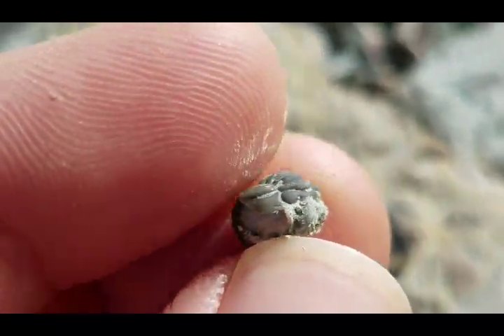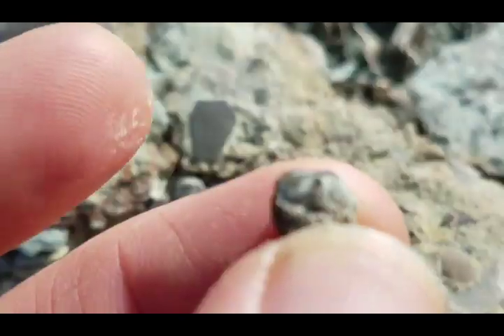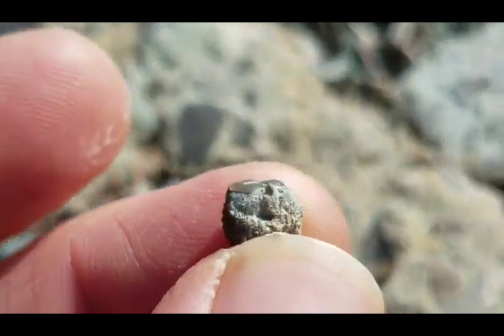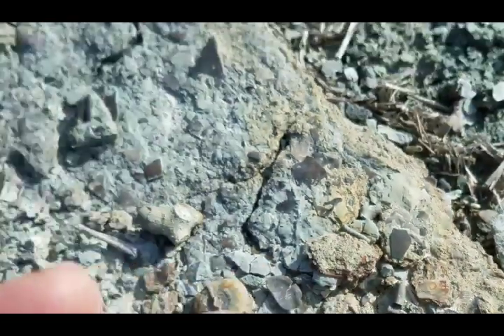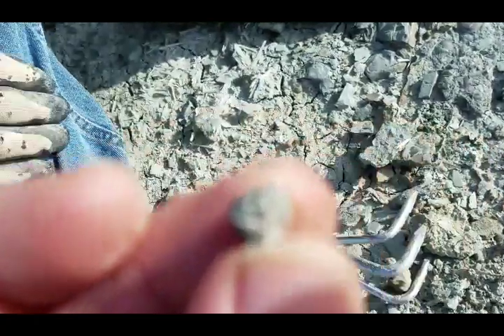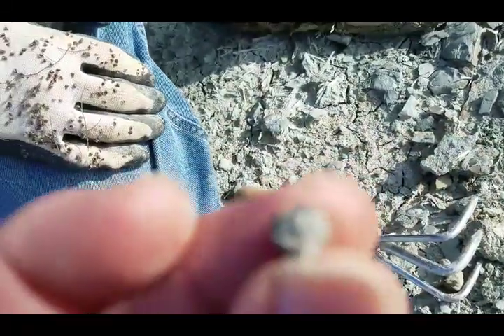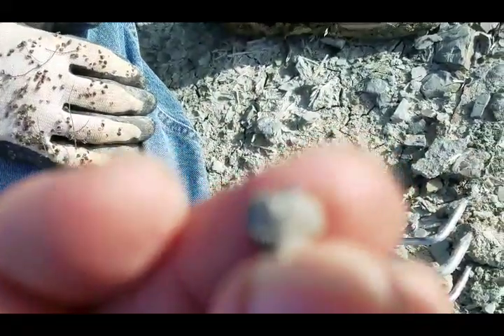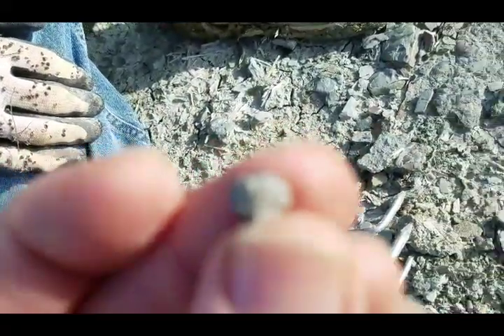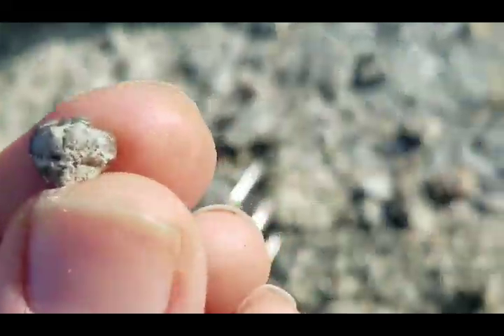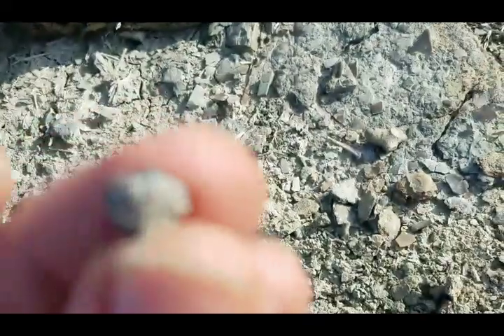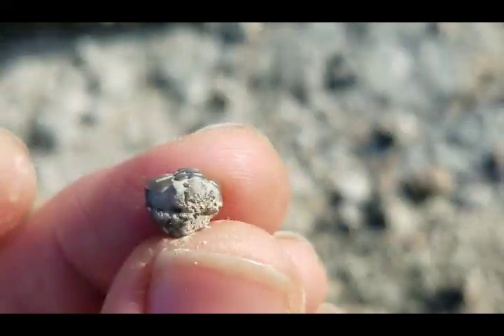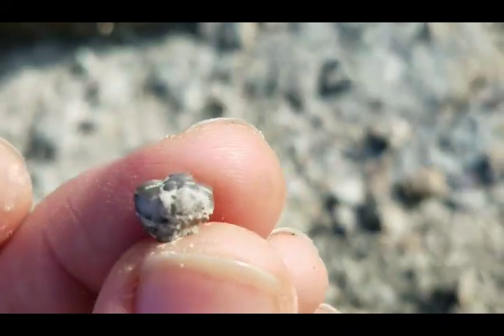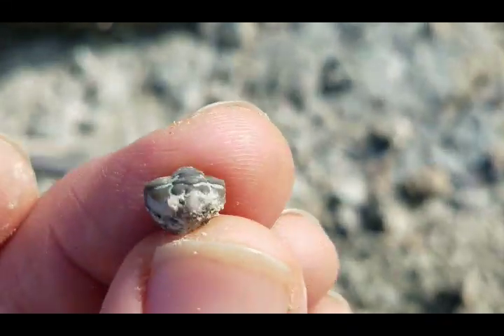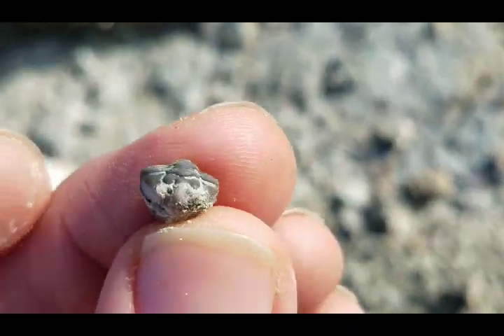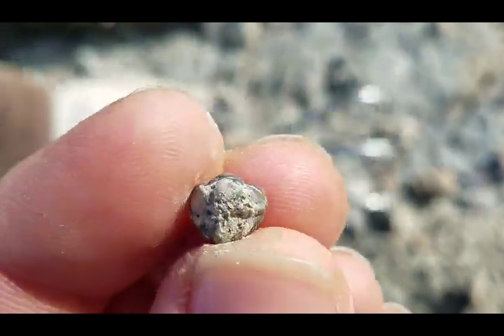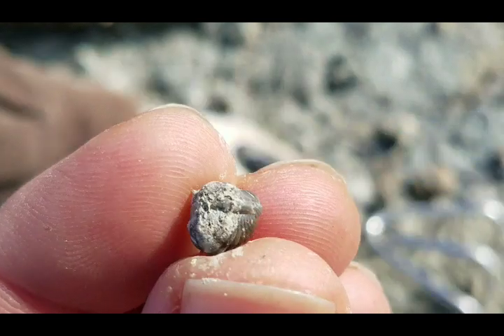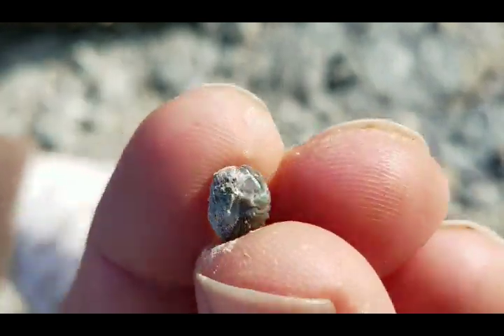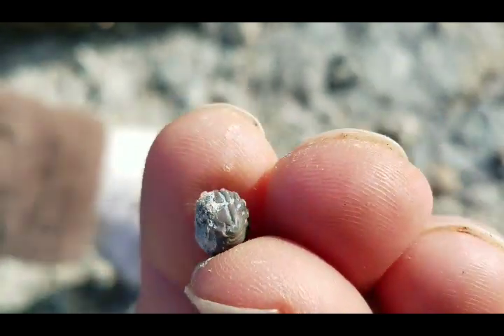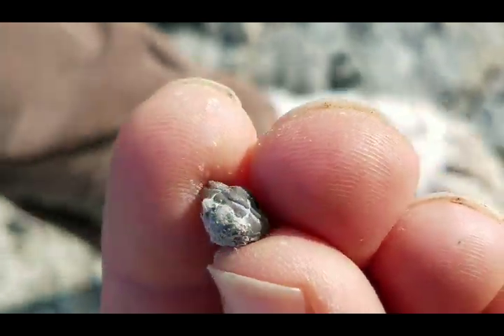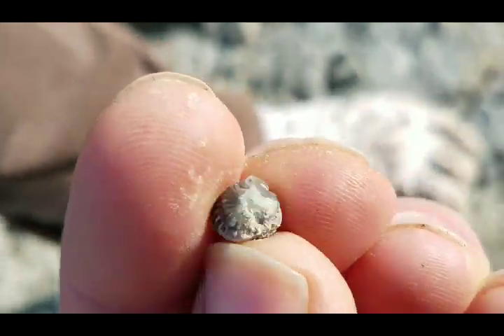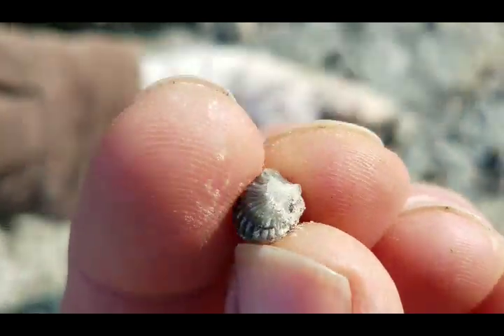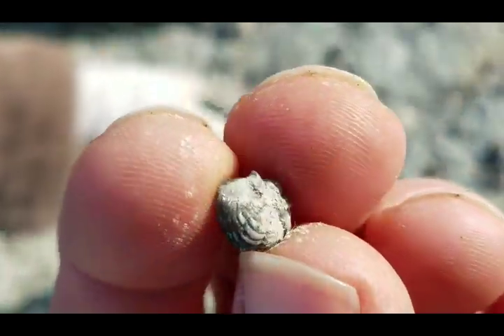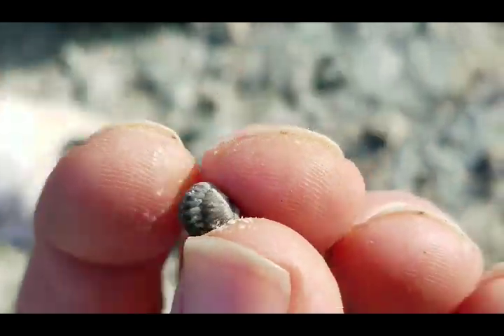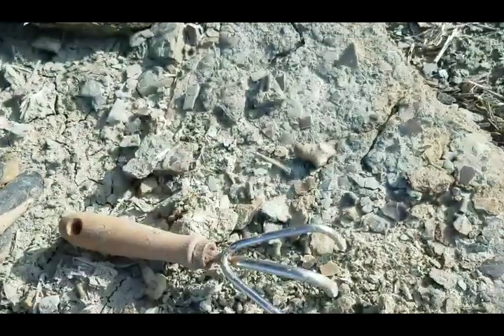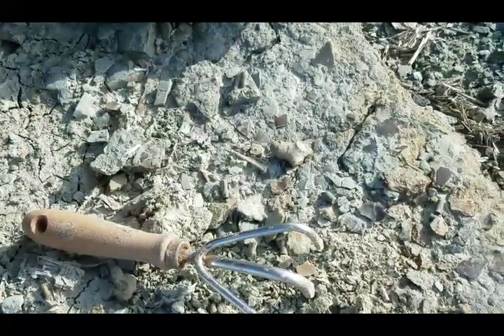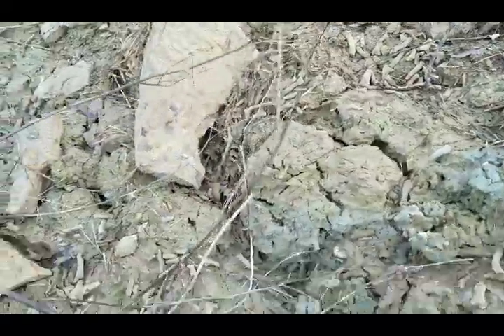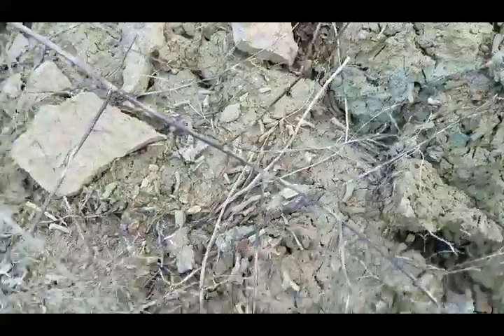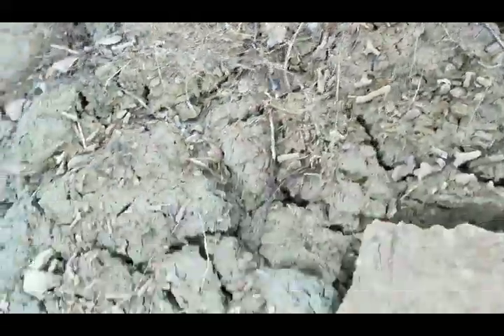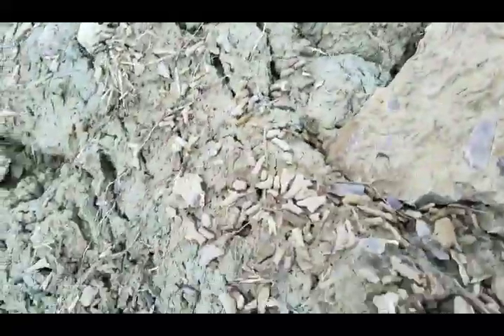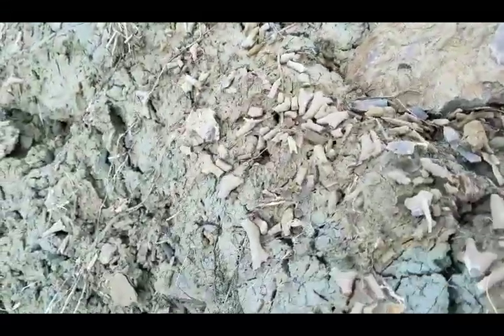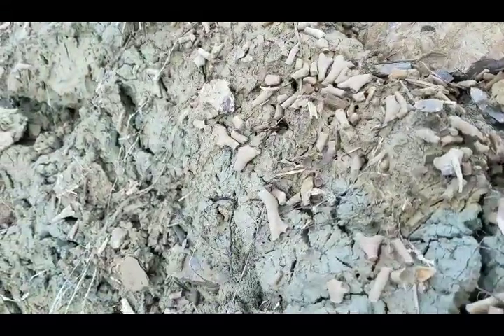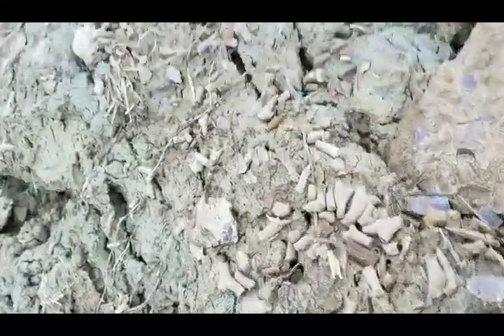Yeah, it looks whole. Get it cleaned off a little bit — yep, little rolled-up trilobite. There's a bunch of bryozoan that's weathered out.